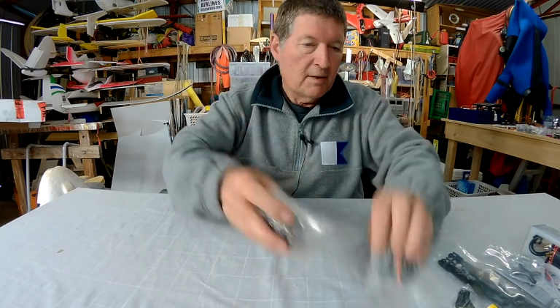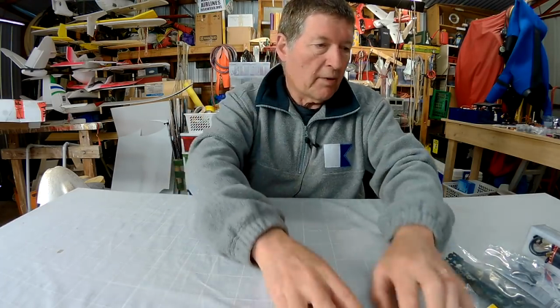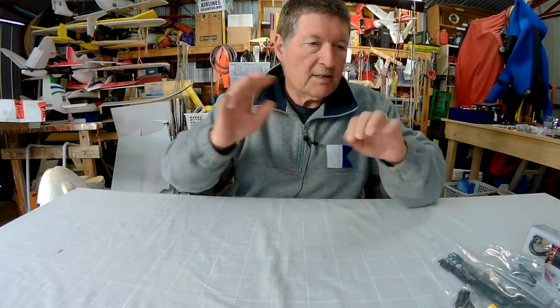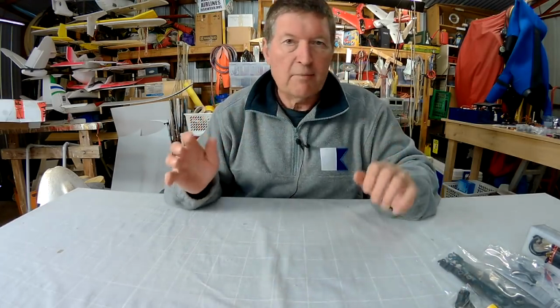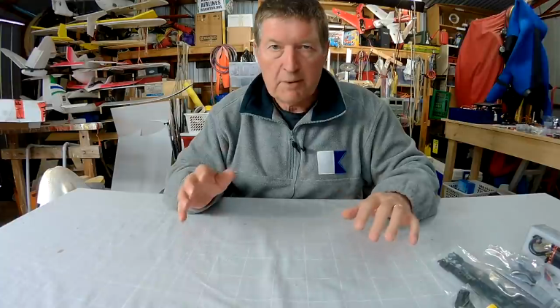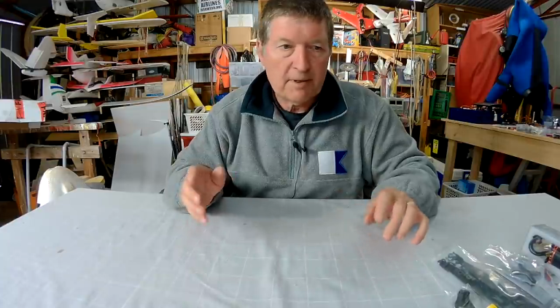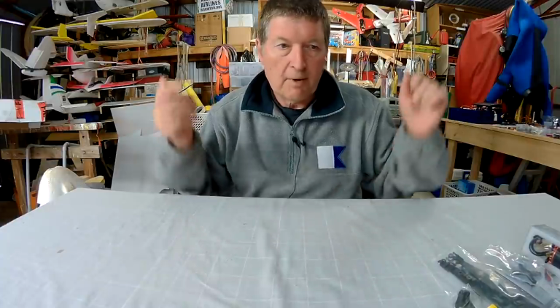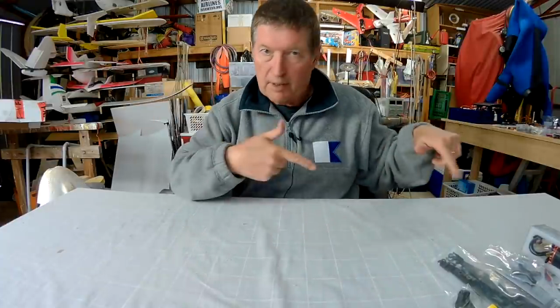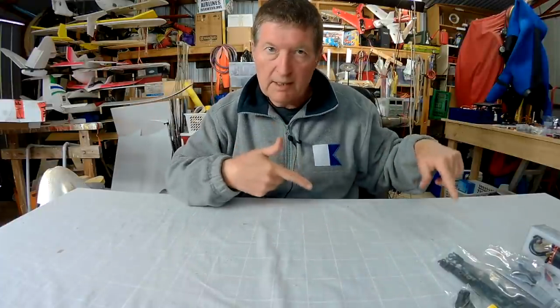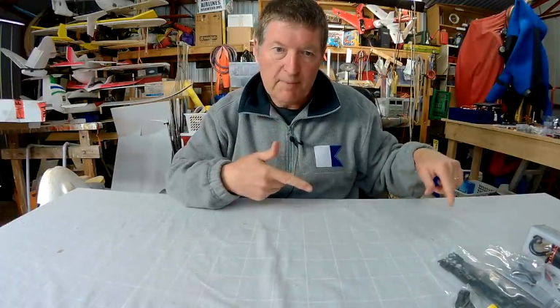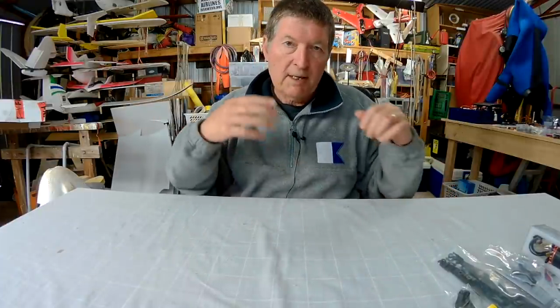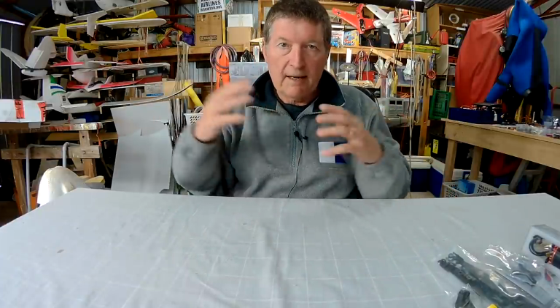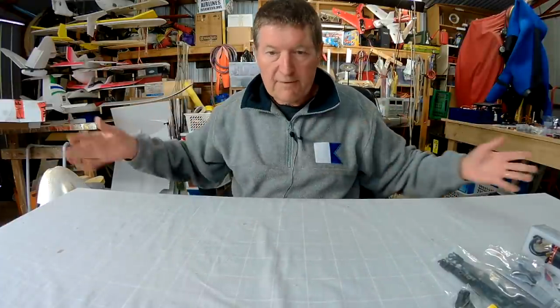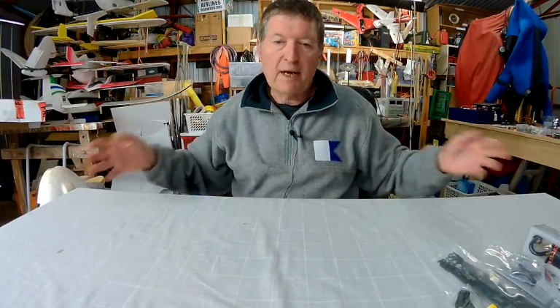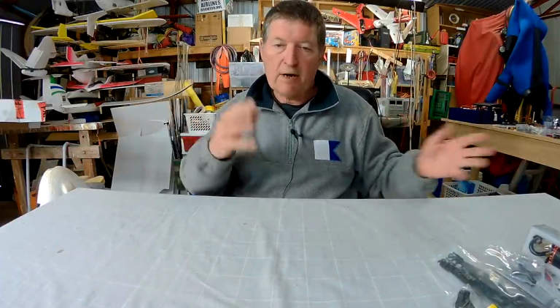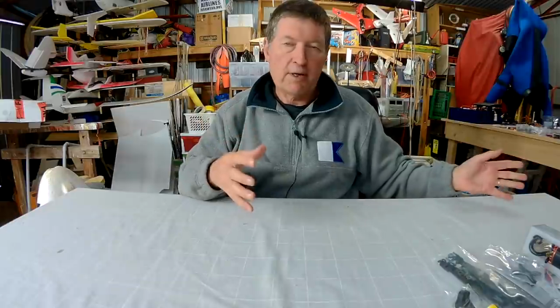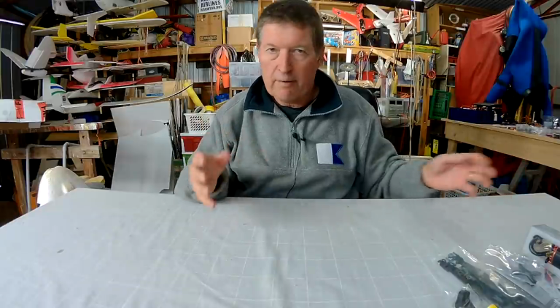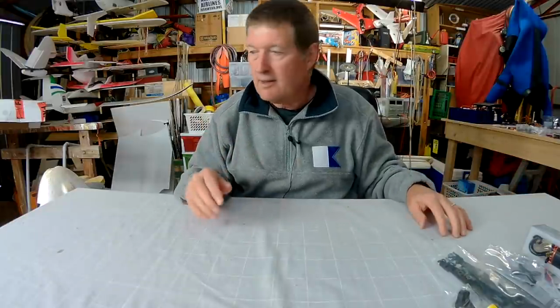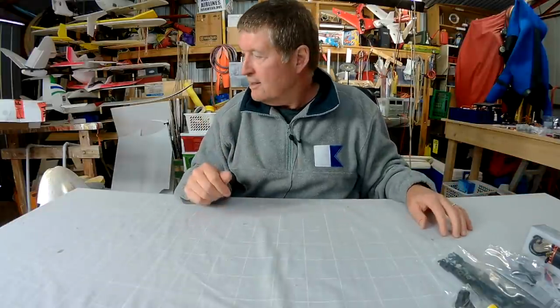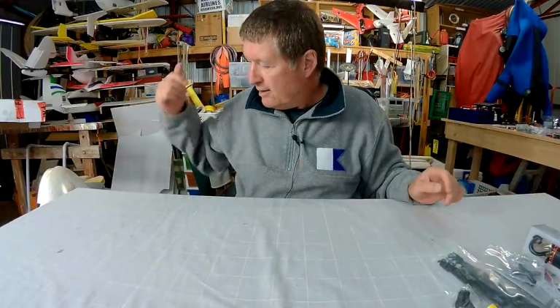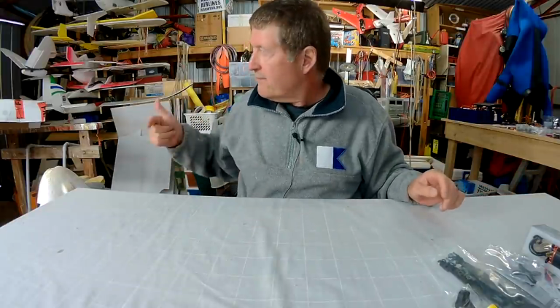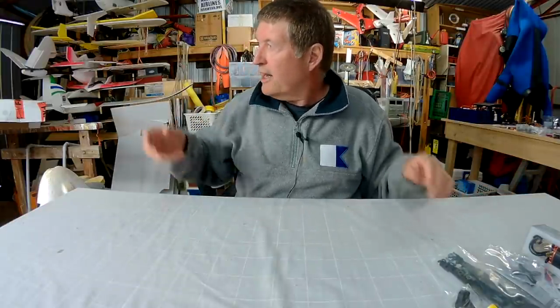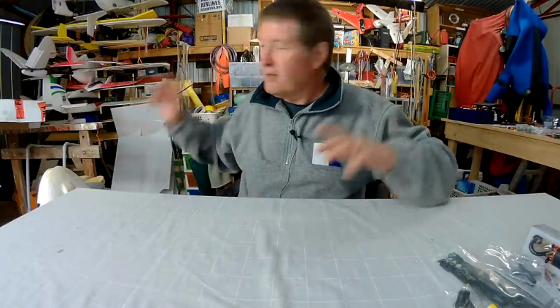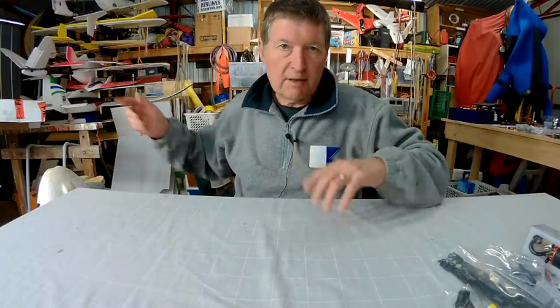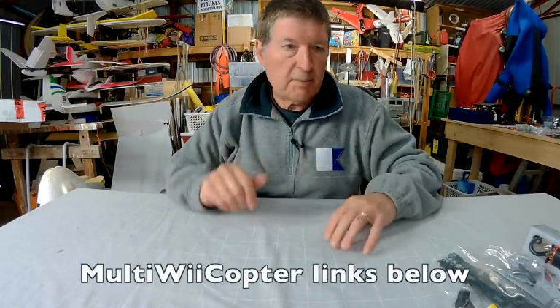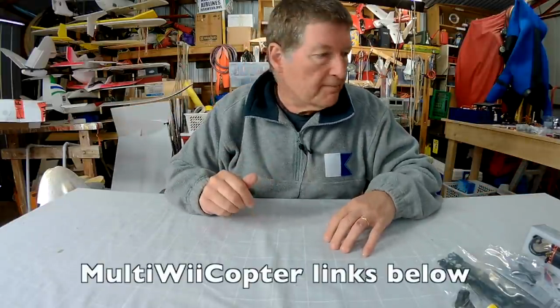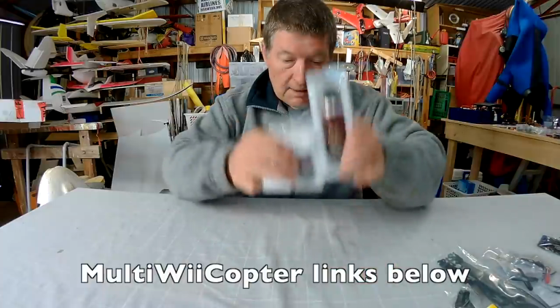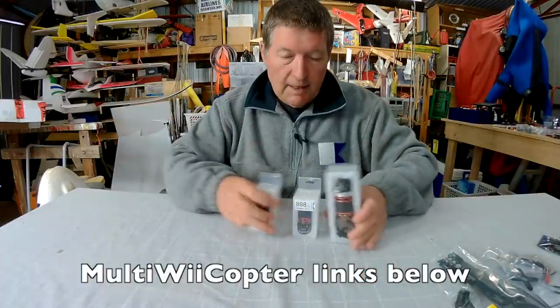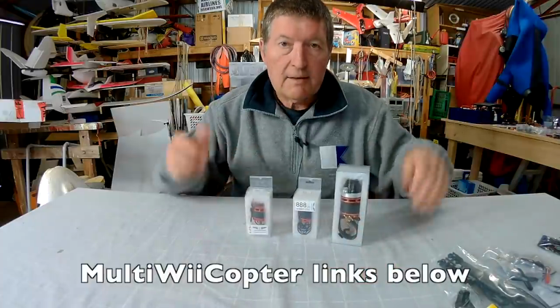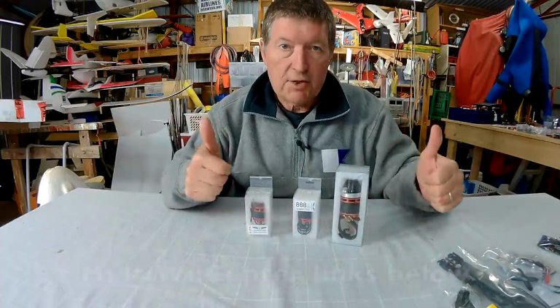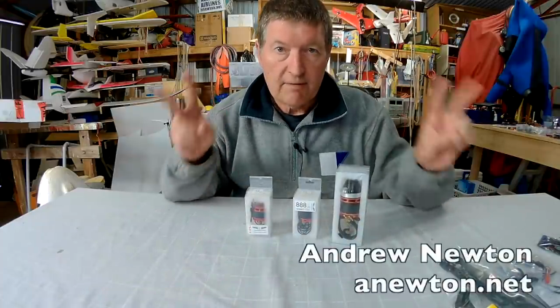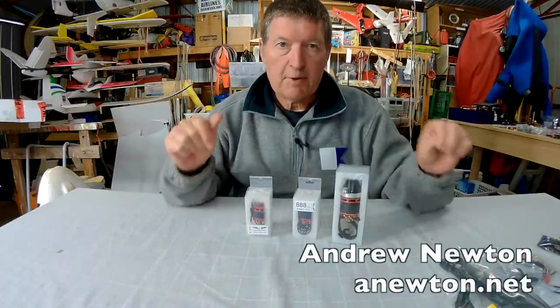All of these things are available from multiweecopter.com. I'll put links in the description and over the next few videos I'll show how I'm going to use all of these things on the Zephyr wing and on my little scratch builds. Stay tuned and thanks for watching.